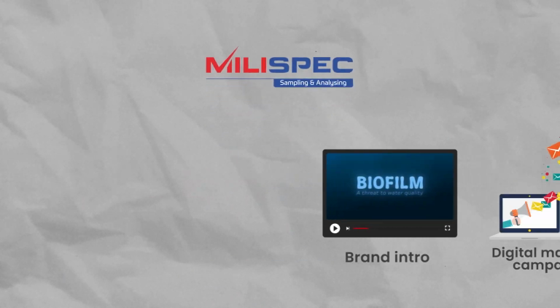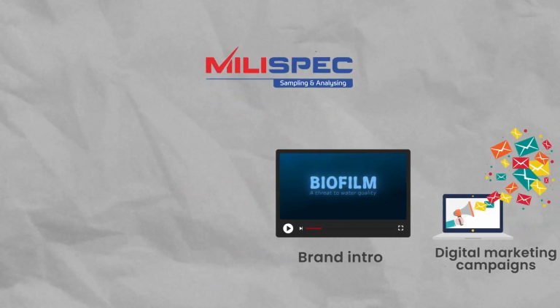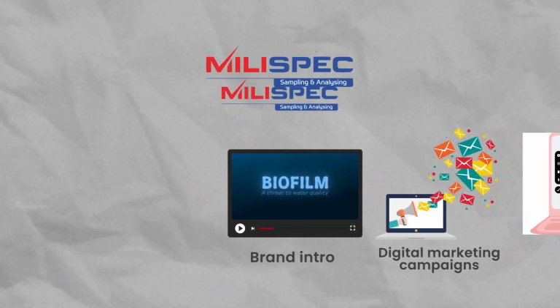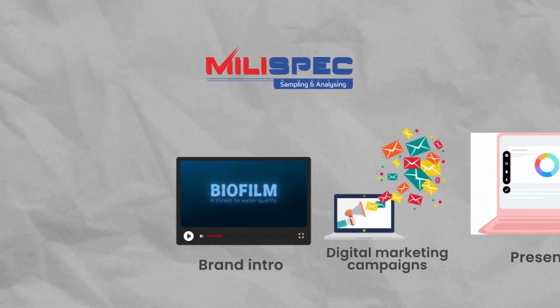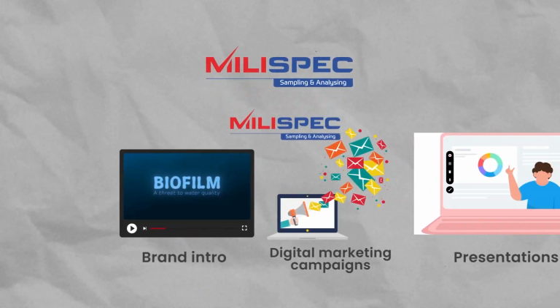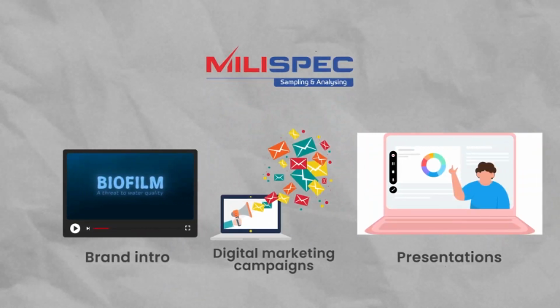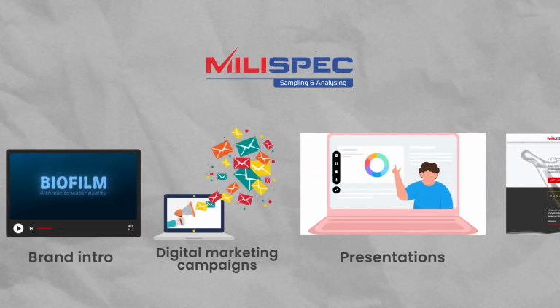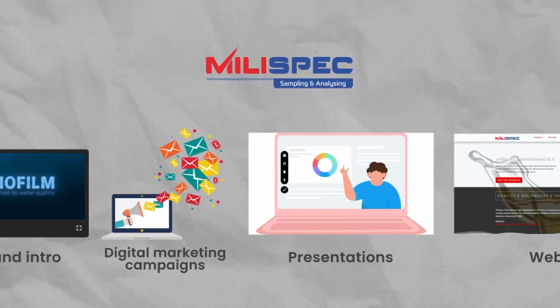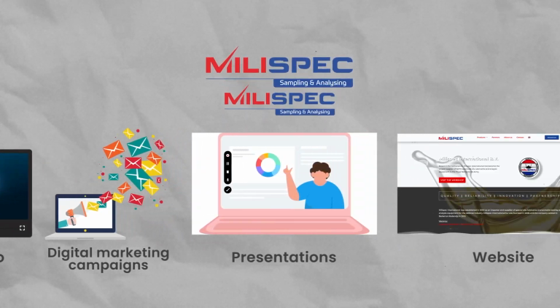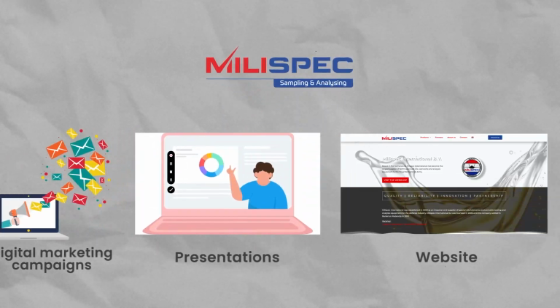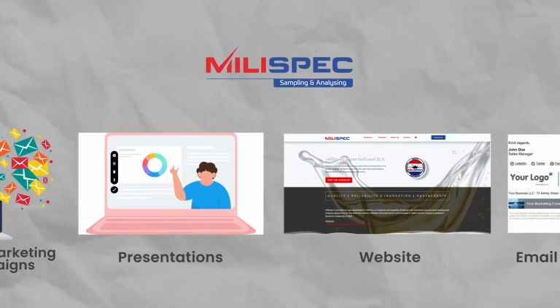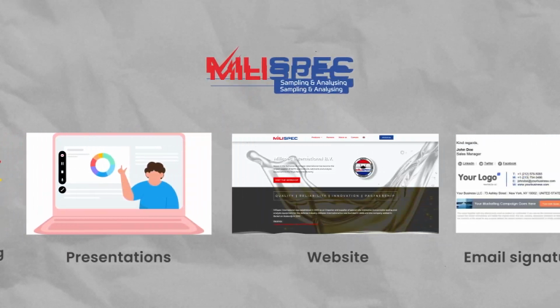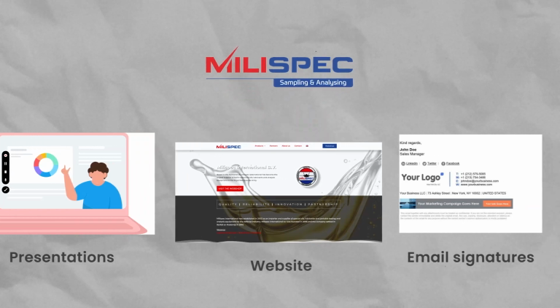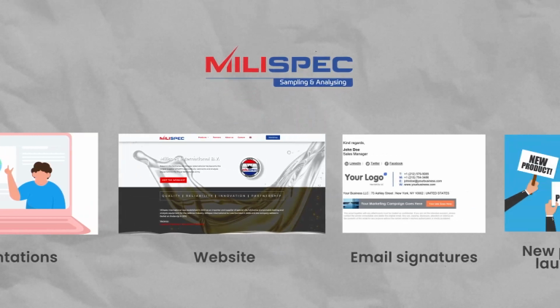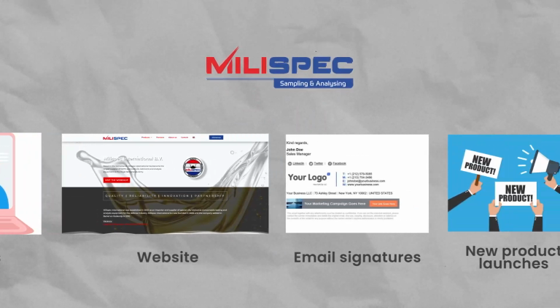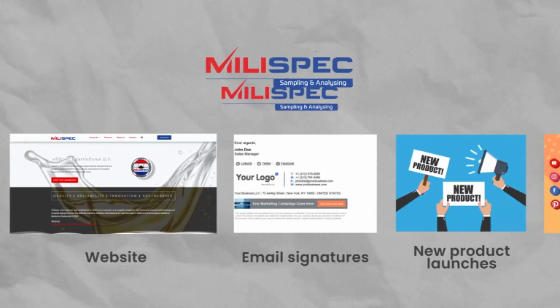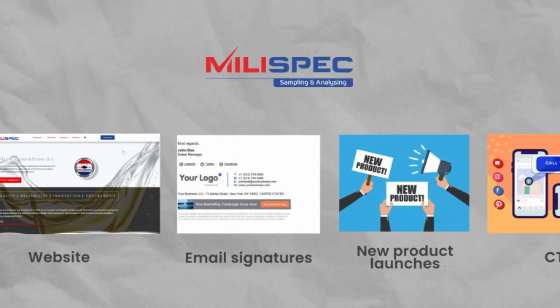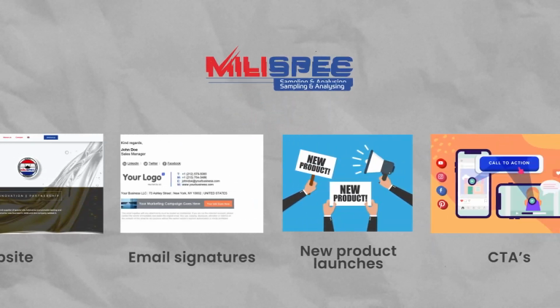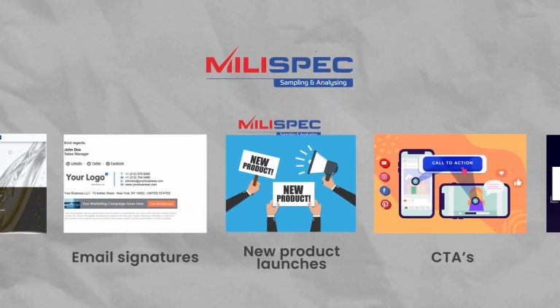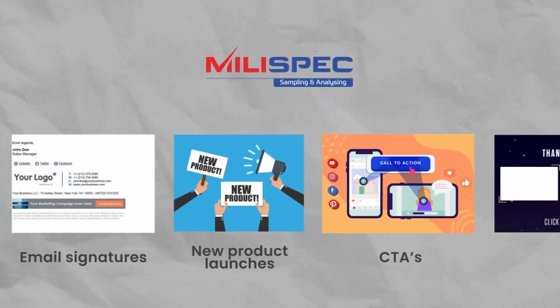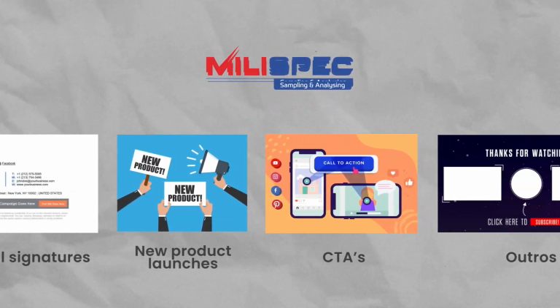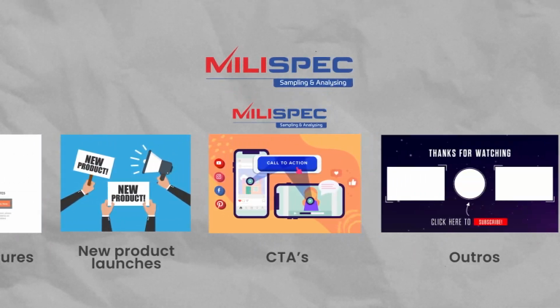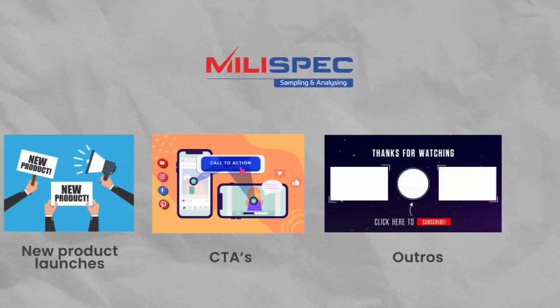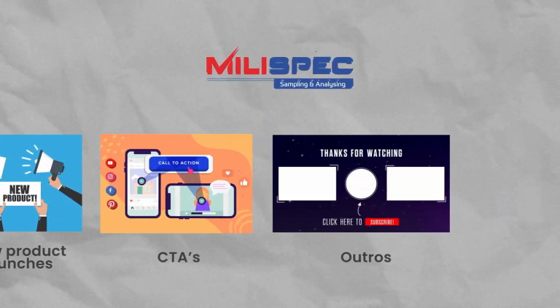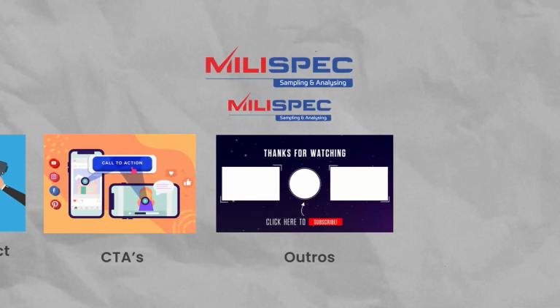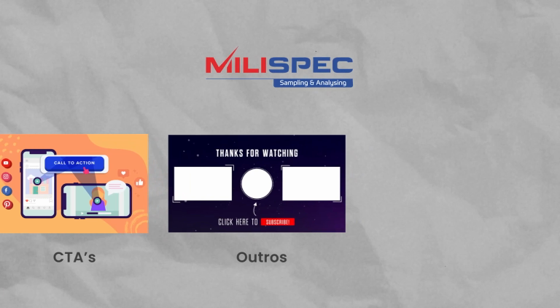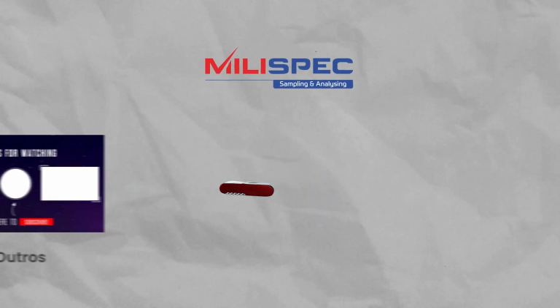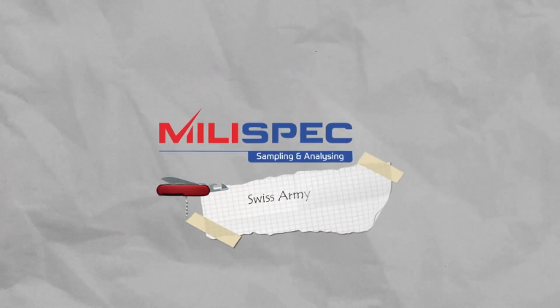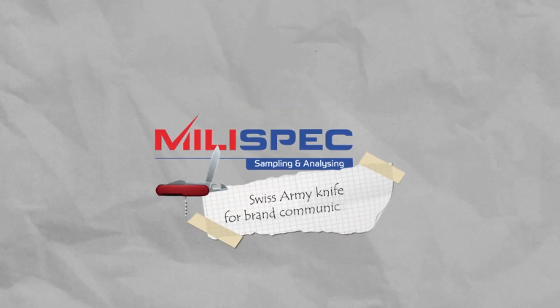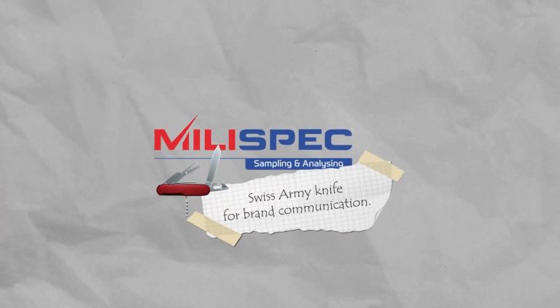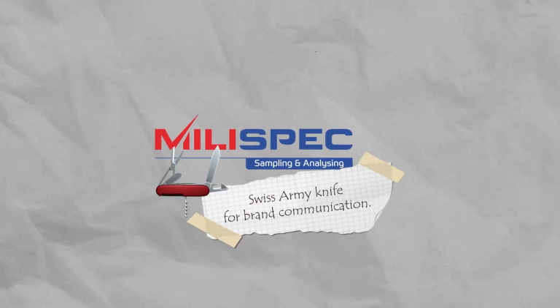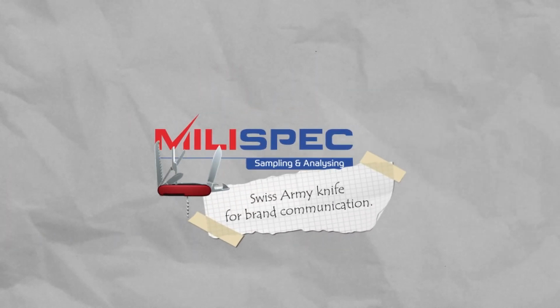And they fit everywhere. Plug them as your brand intro, or in your digital marketing campaigns, presentations, website, email signatures, new product launches, or your bang-on CTAs and outros. They are your Swiss army knife for brand communication.